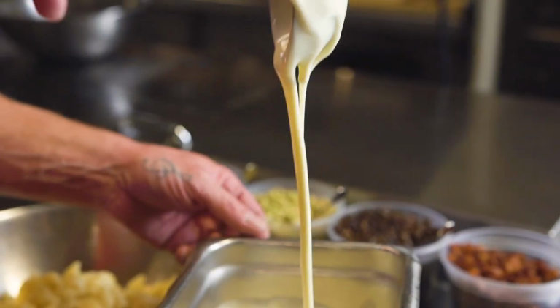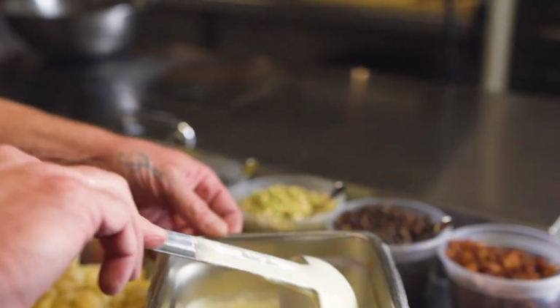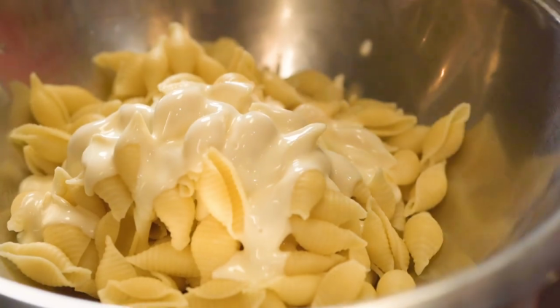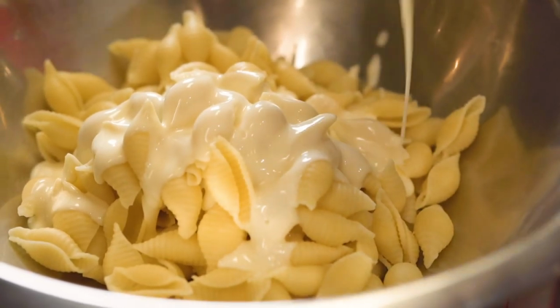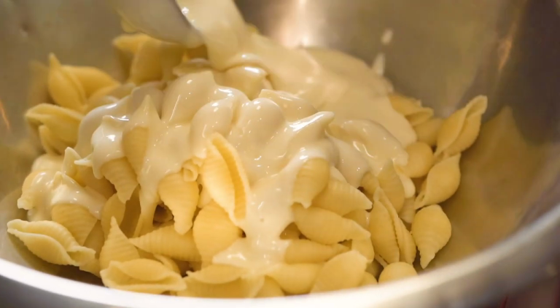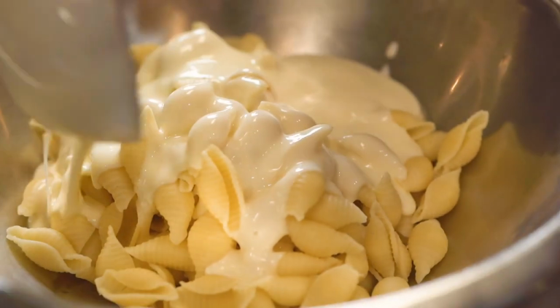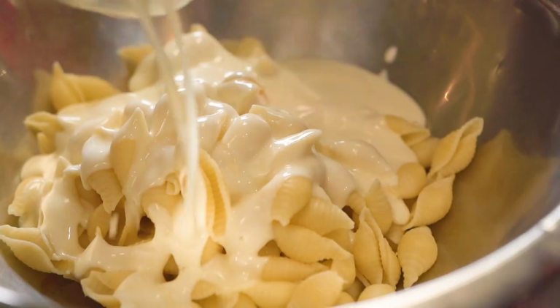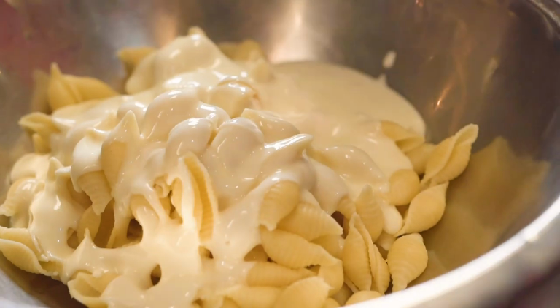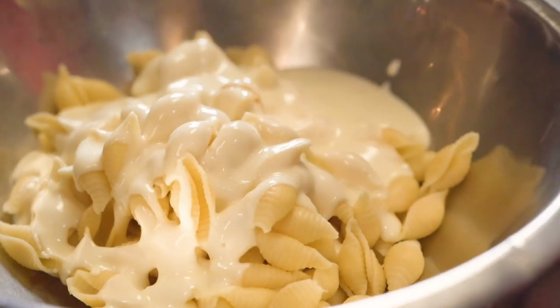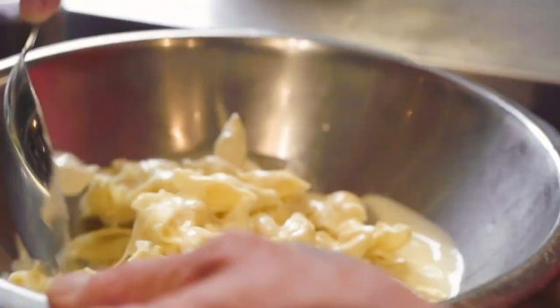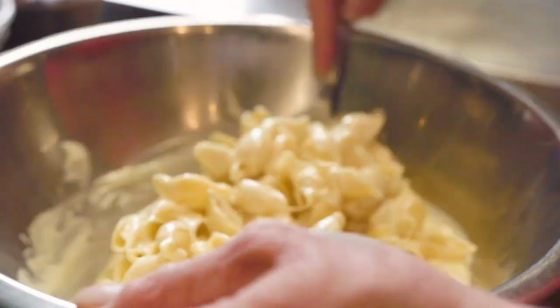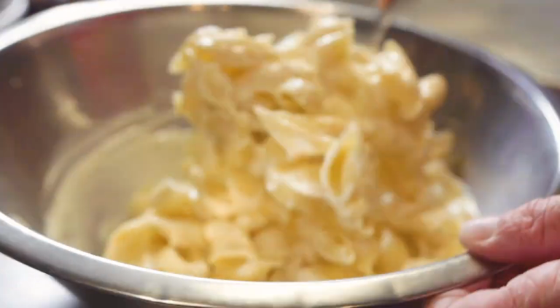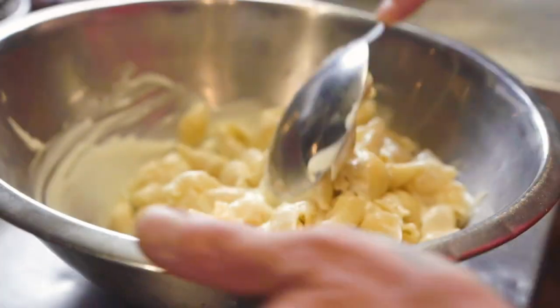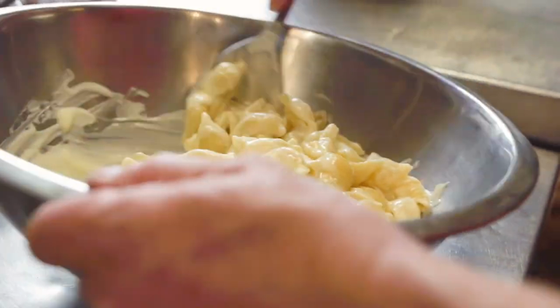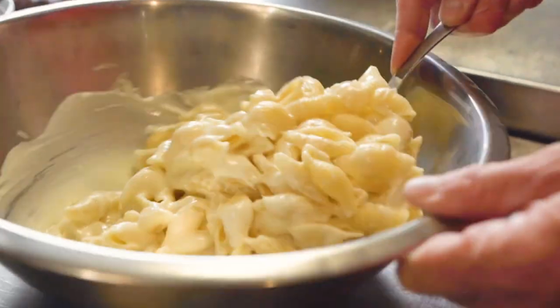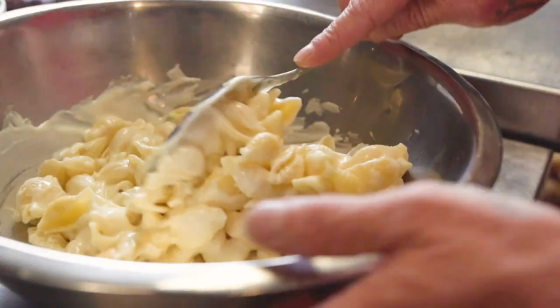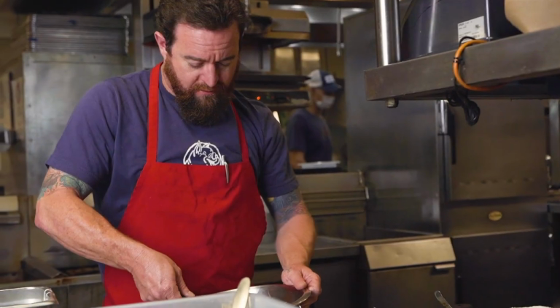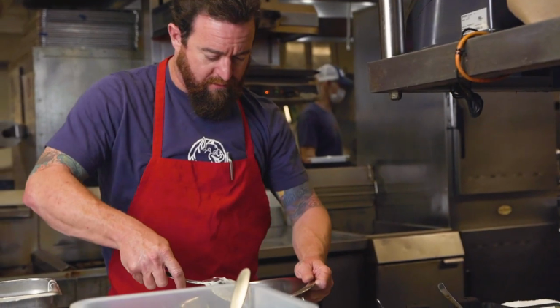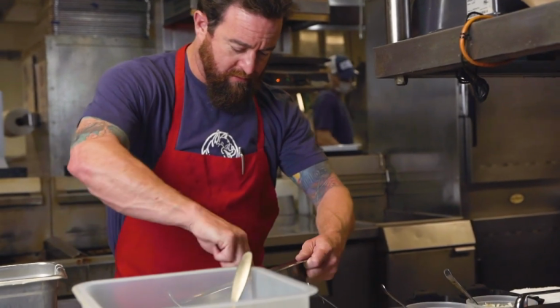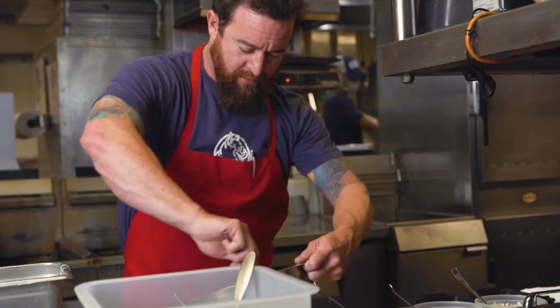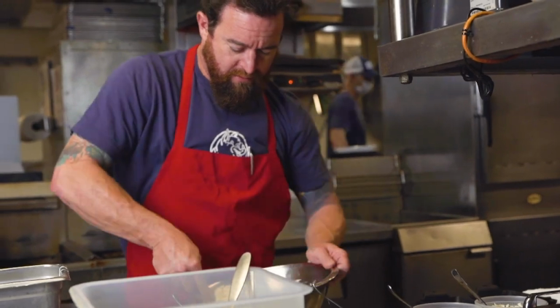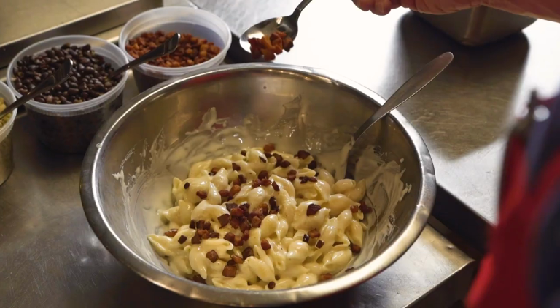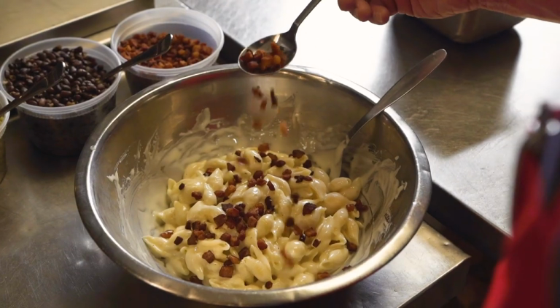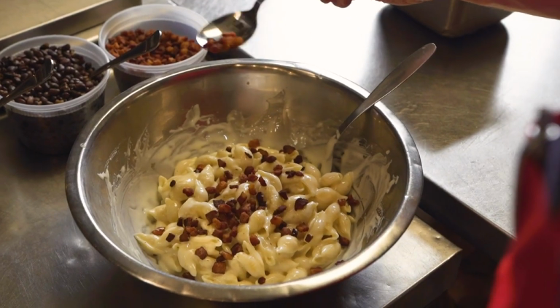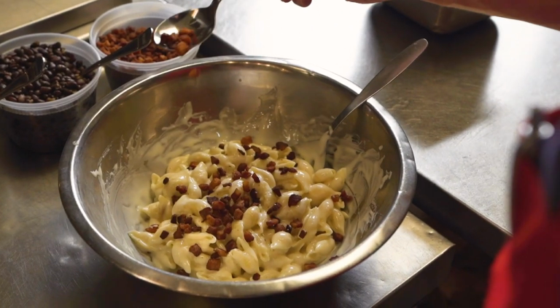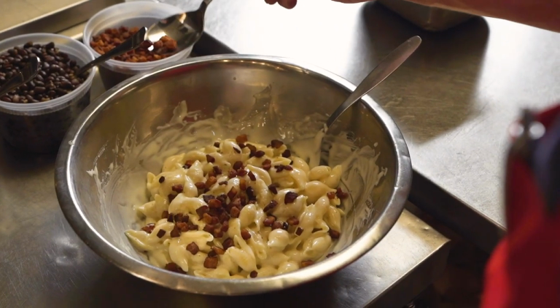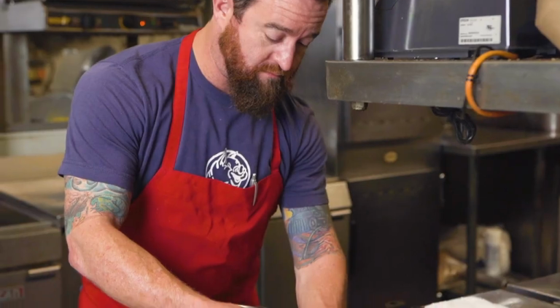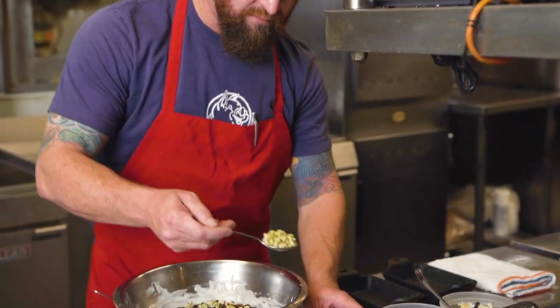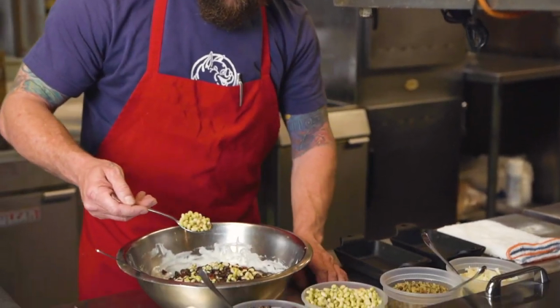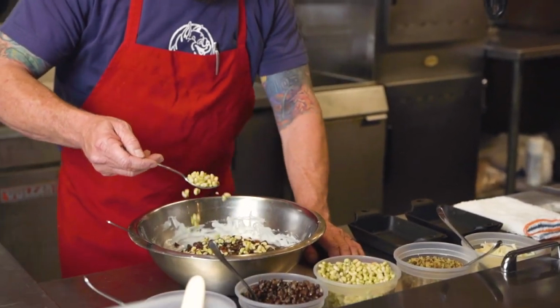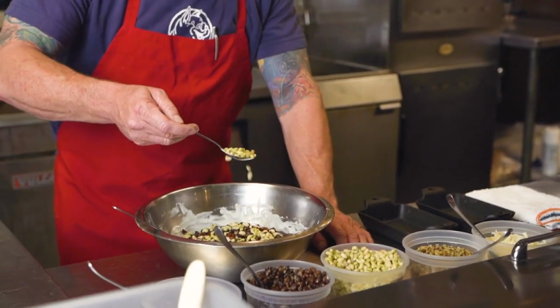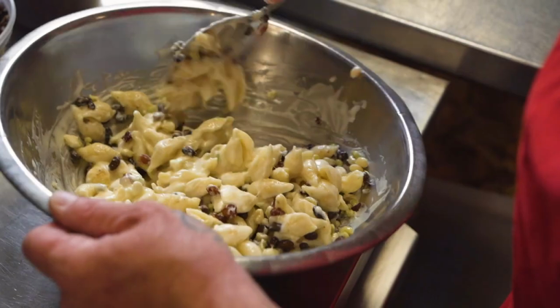You get these cheesy bites. With a restaurant that does volume like we do, it is very tough to do a lot of stuff every day. For the consistency that your customers need over the course of five restaurants, you've got to have something consistent.